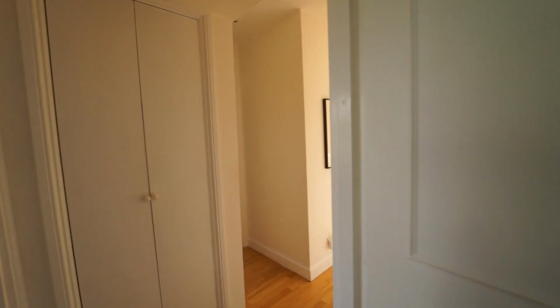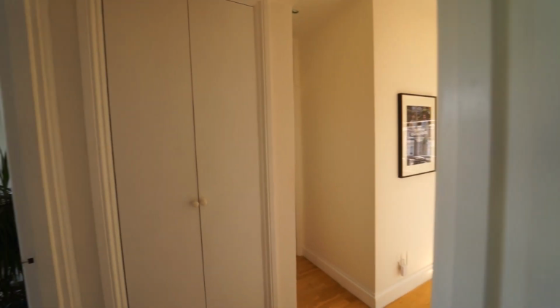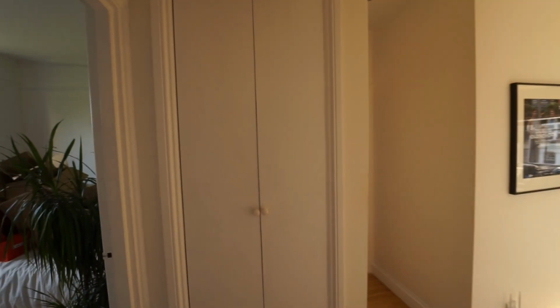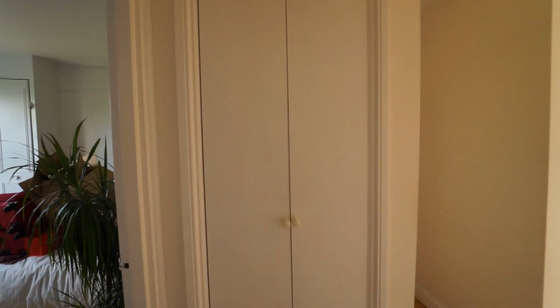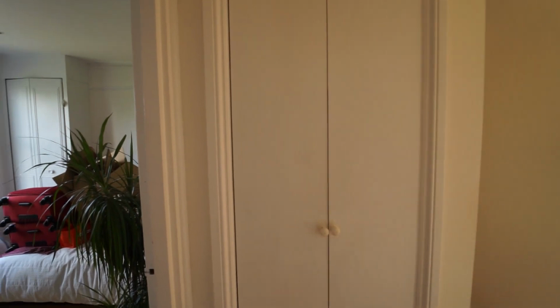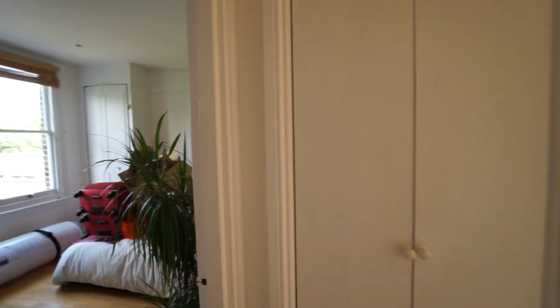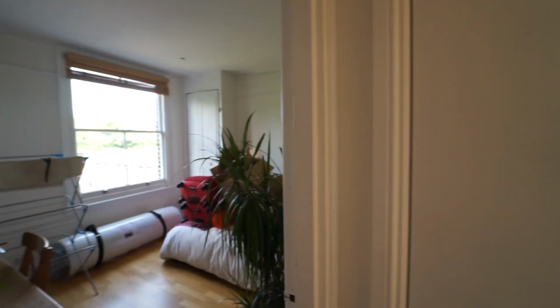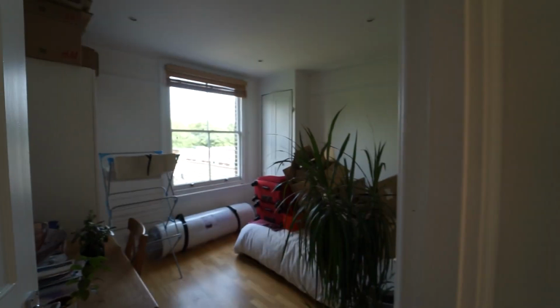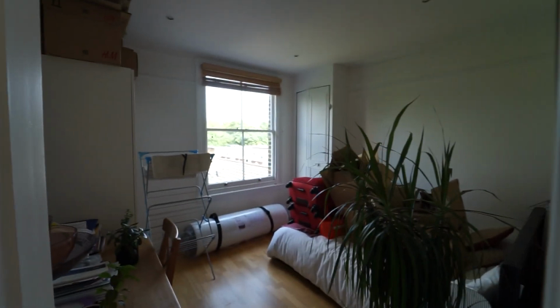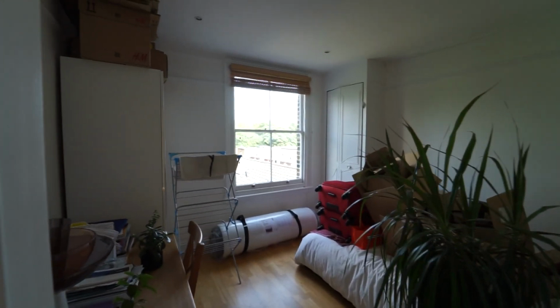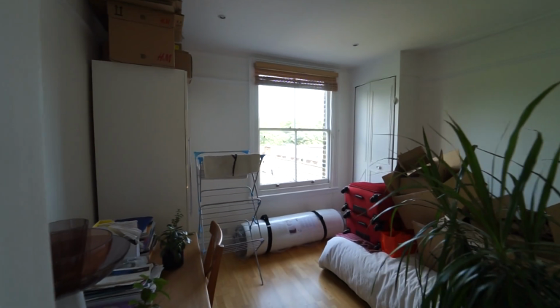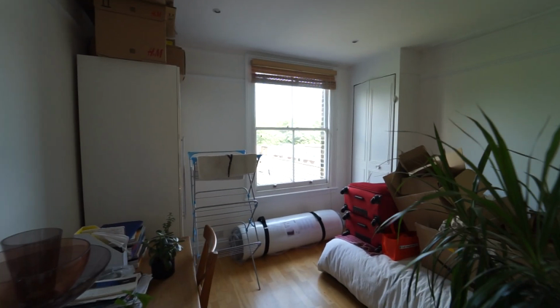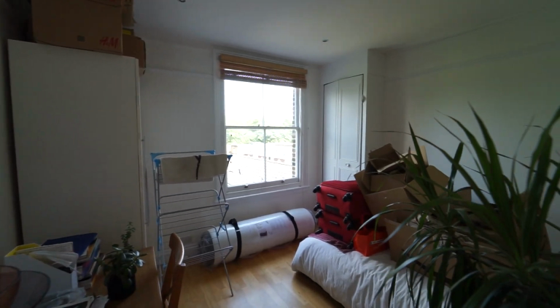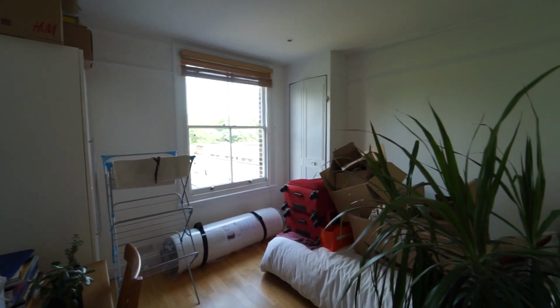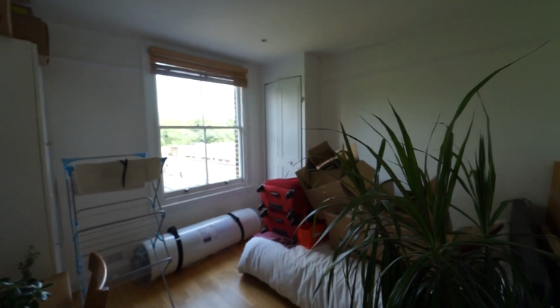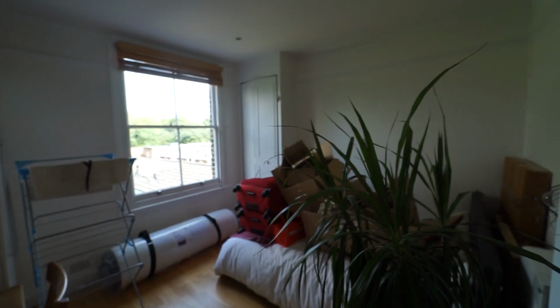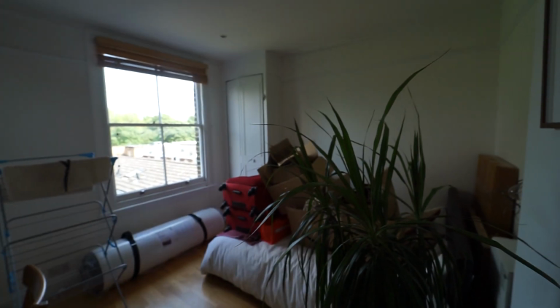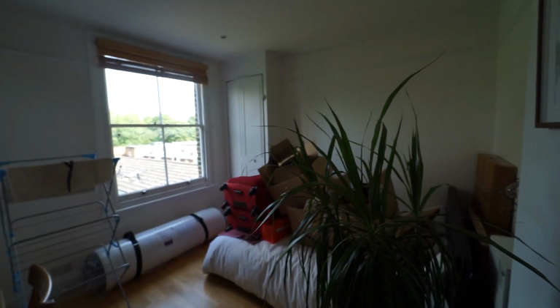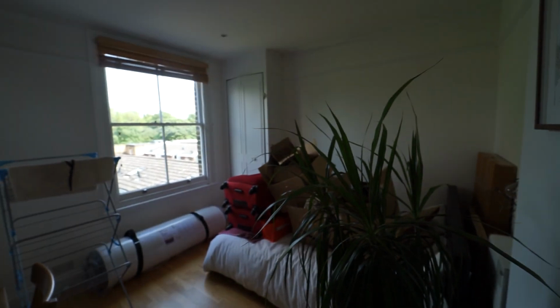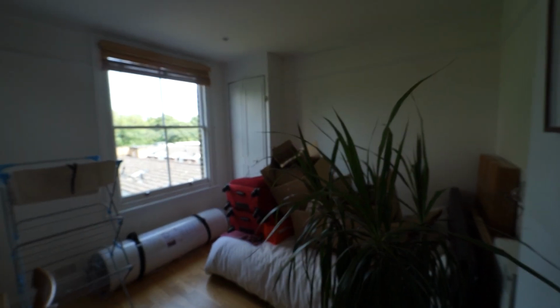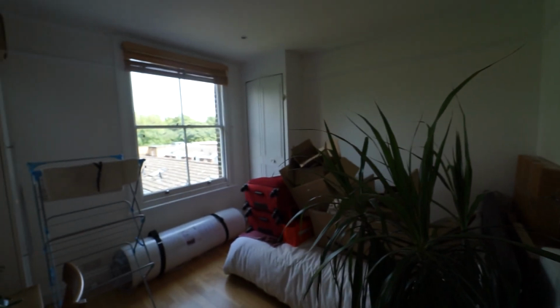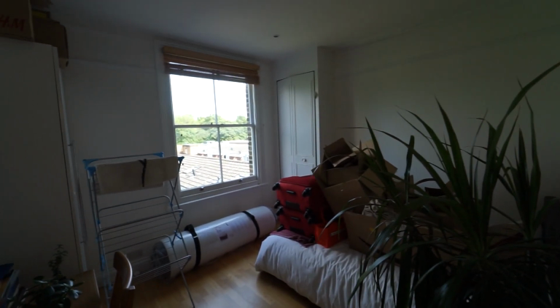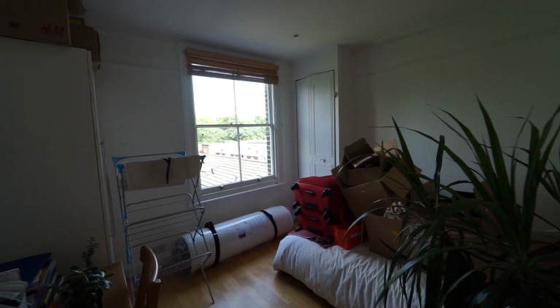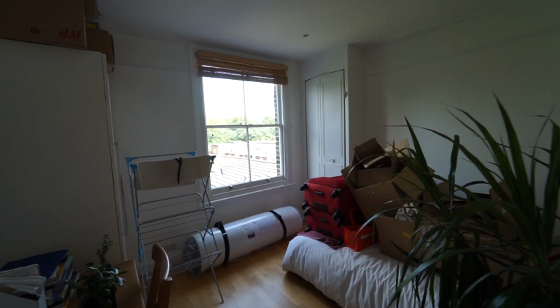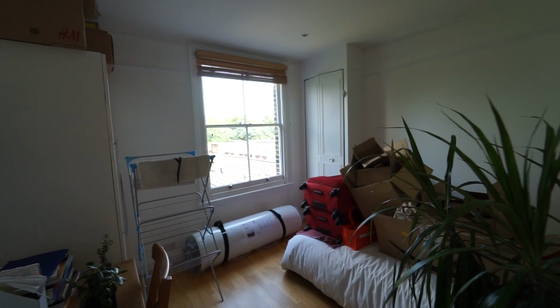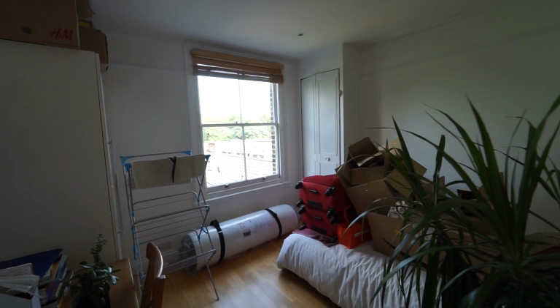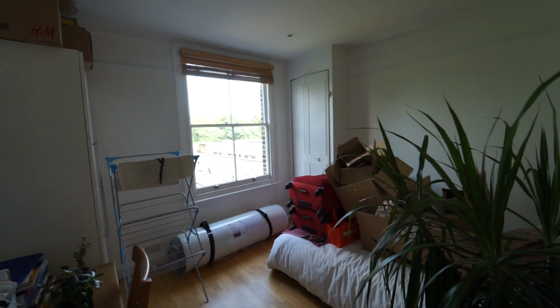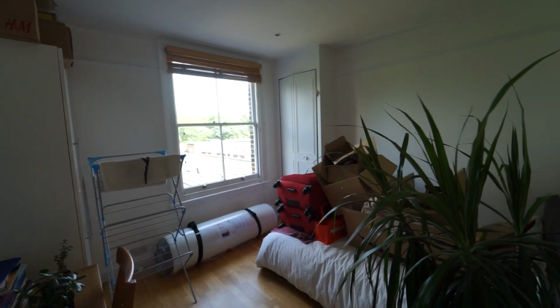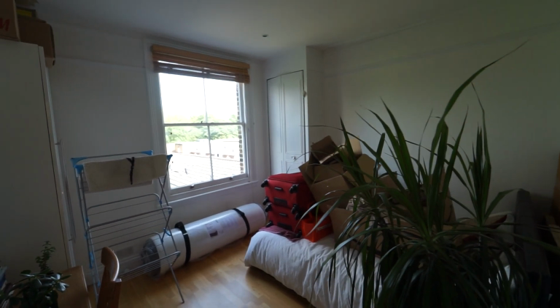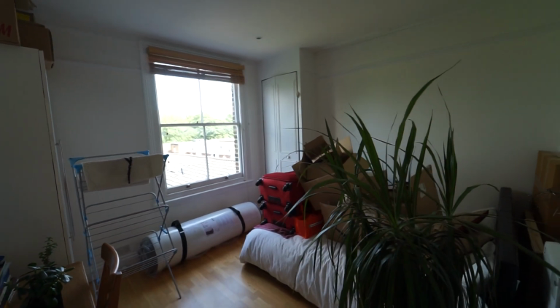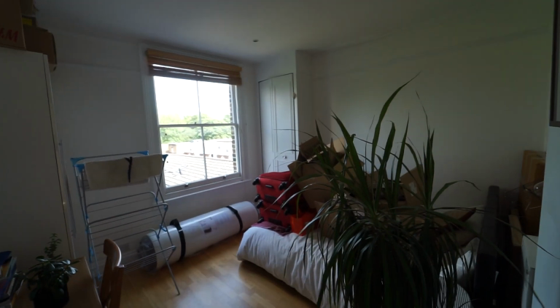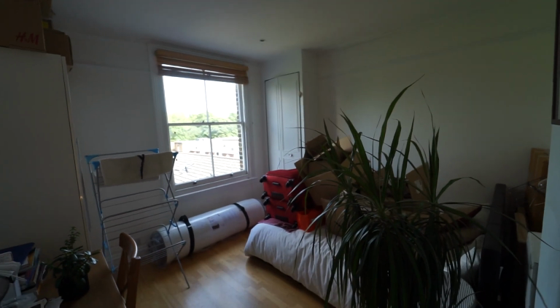More storage in the hallway, and again a really good size second bedroom — big enough for a double bed, a desk, and a couple of wardrobes. Really nice flat. For further information, please contact Ashley Milton.